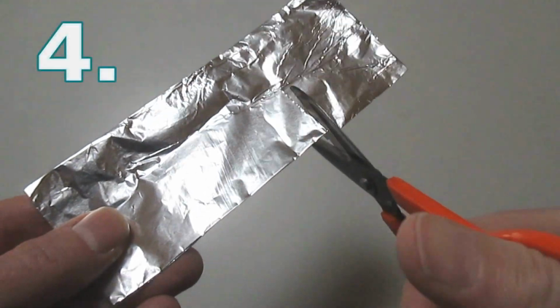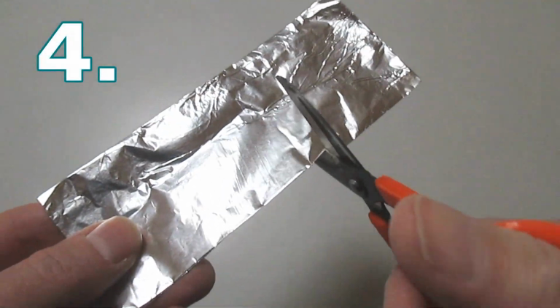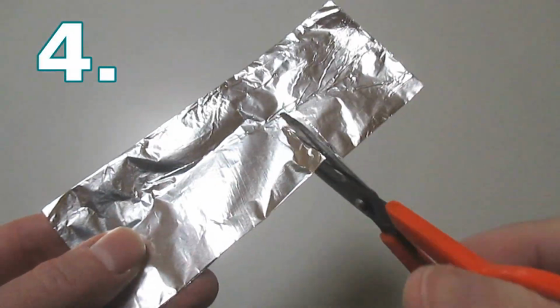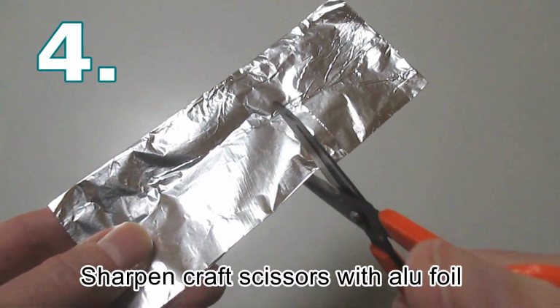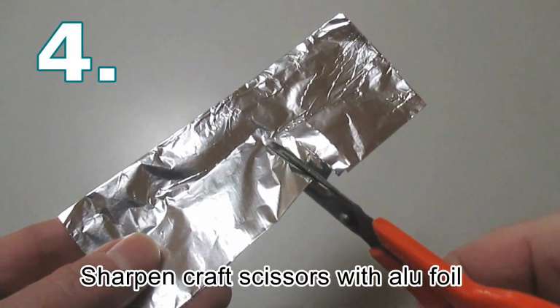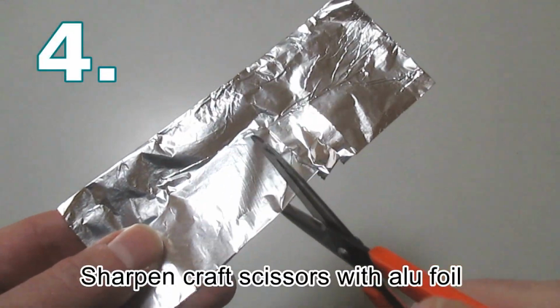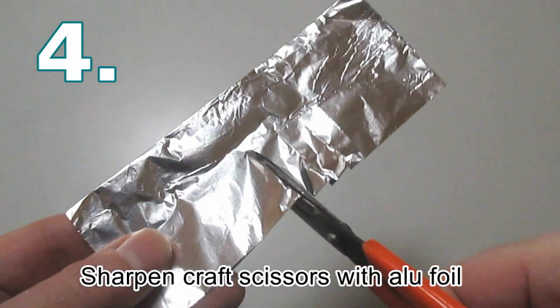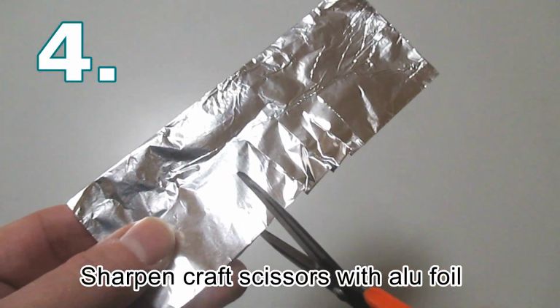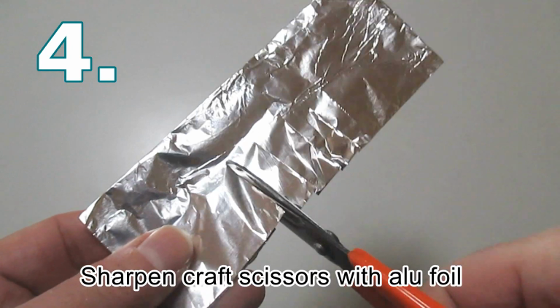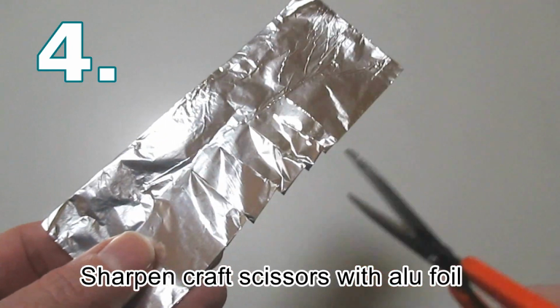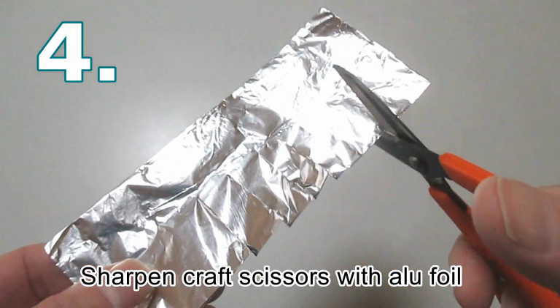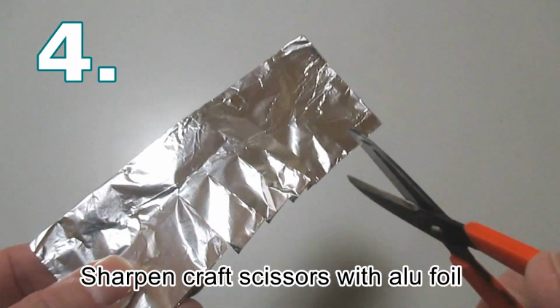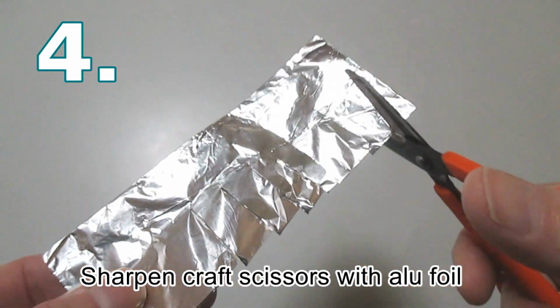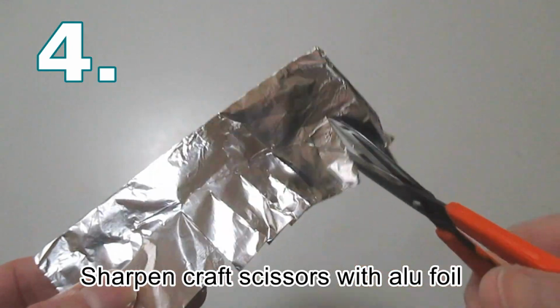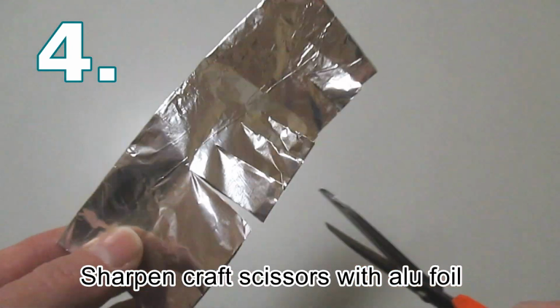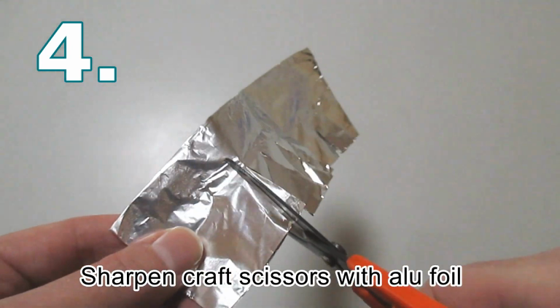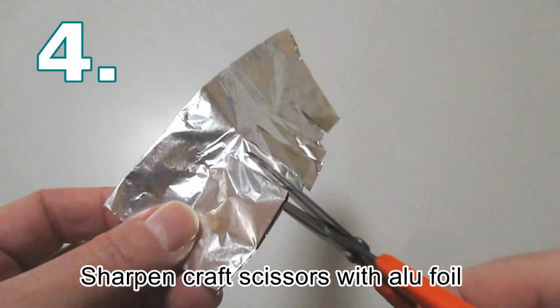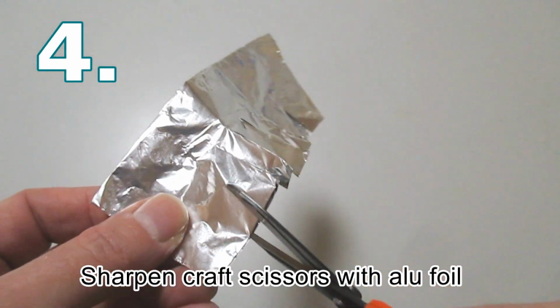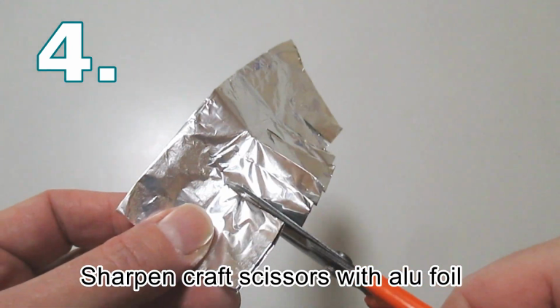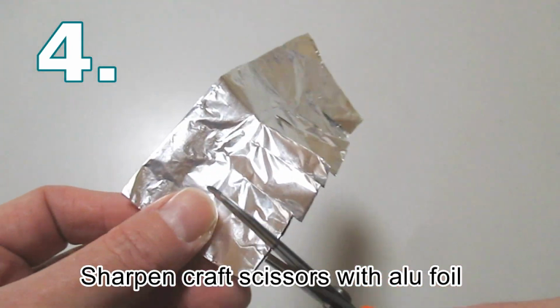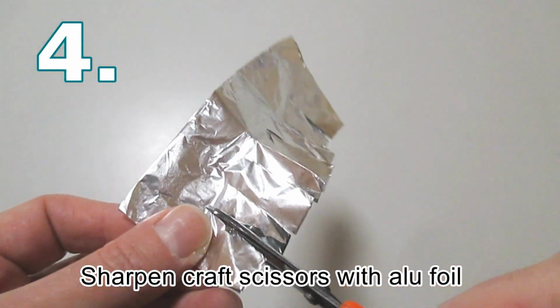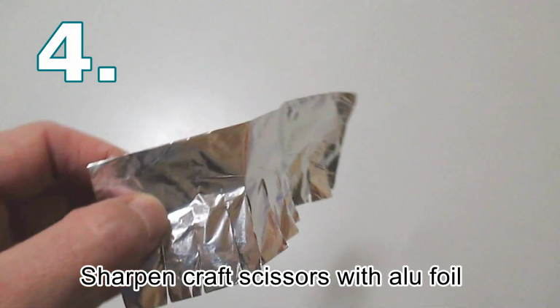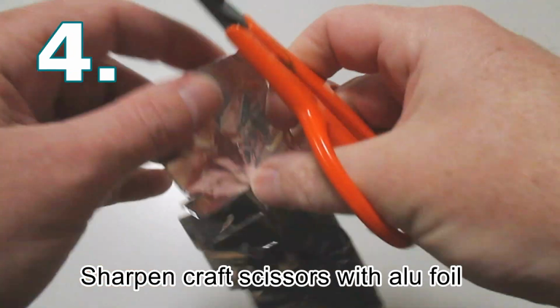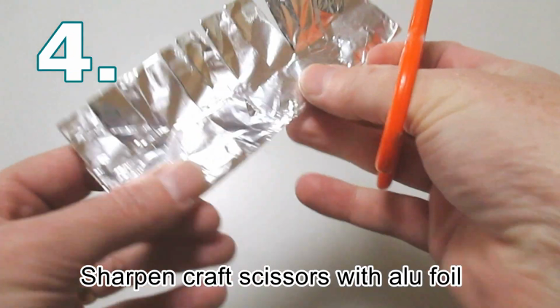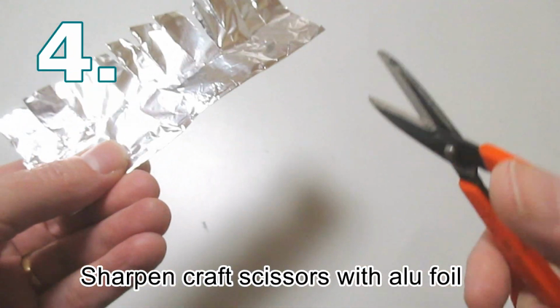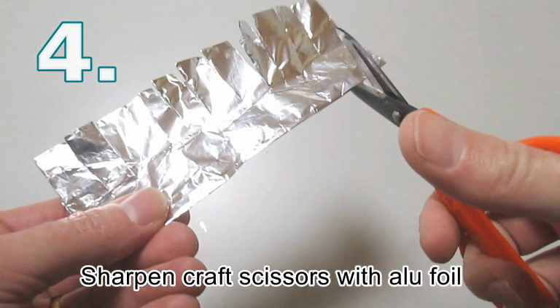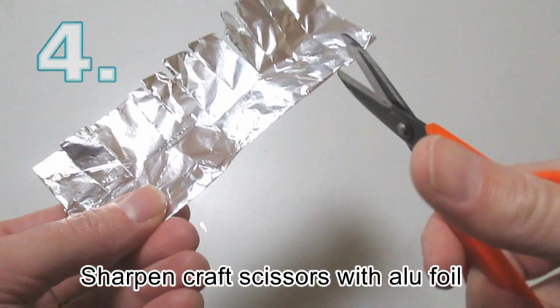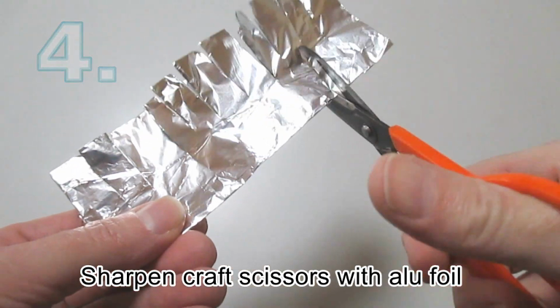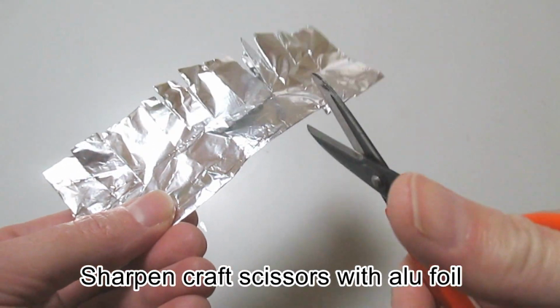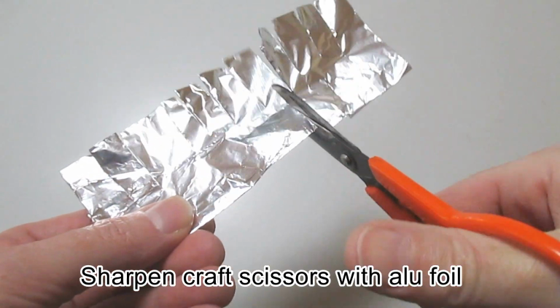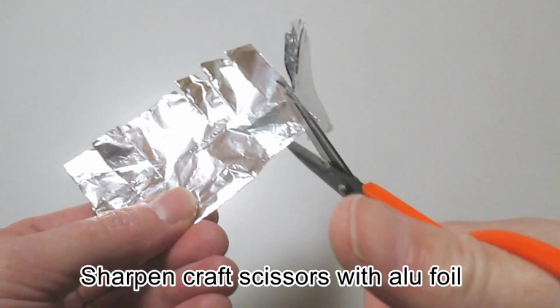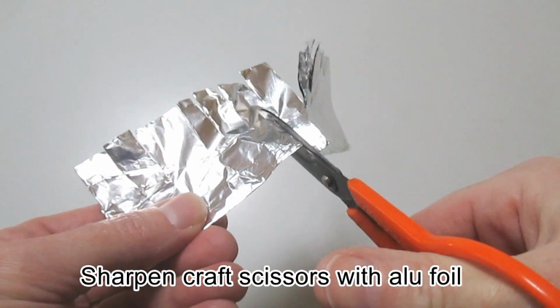To sharpen your craft scissors, fold a piece of tin foil over a few times and chop away as you see here. It will really revitalise the sharpness of your craft scissors and you will be surprised how effective this is.